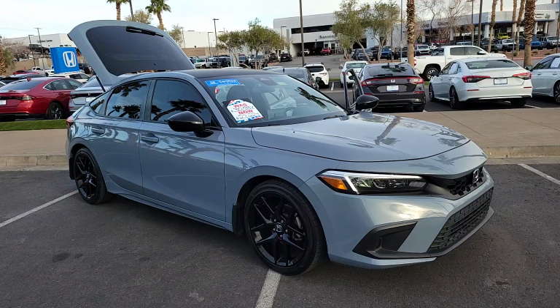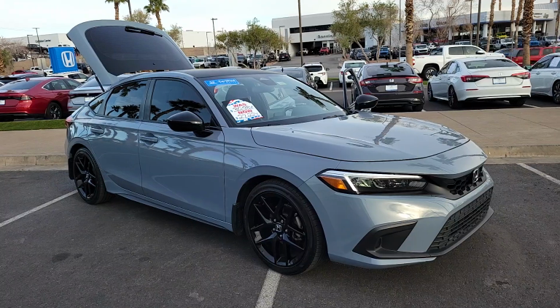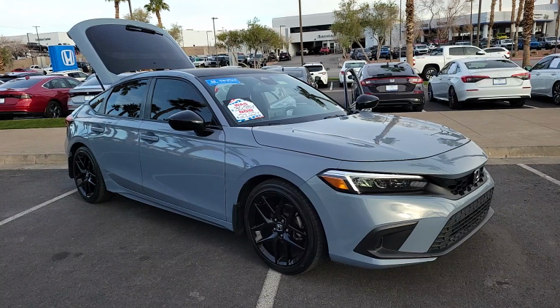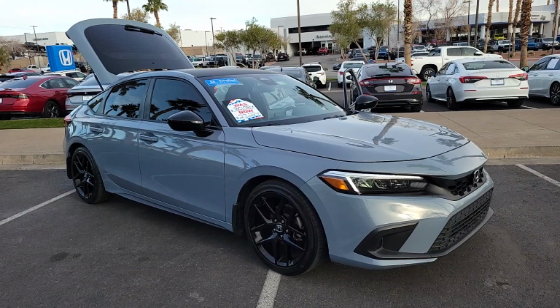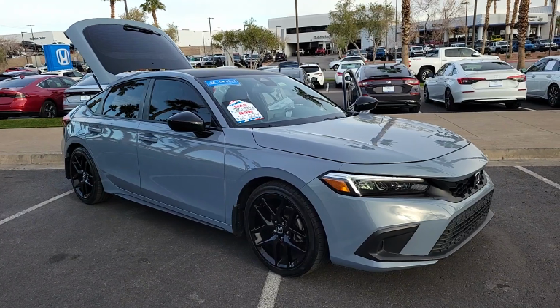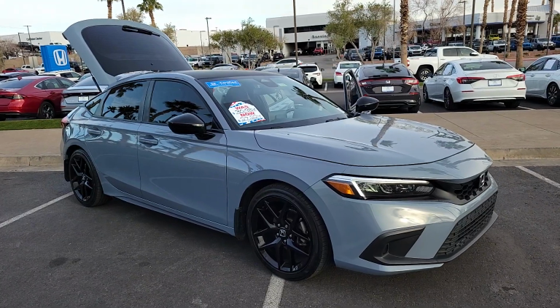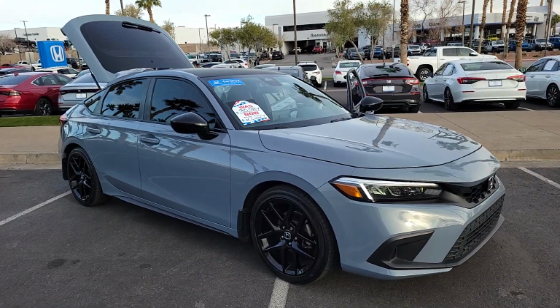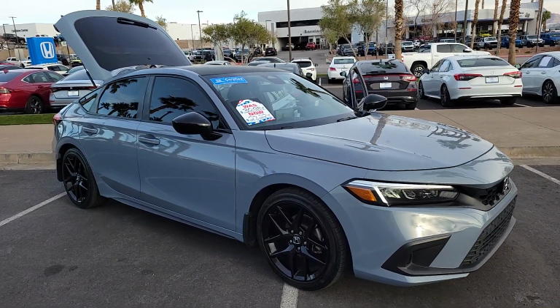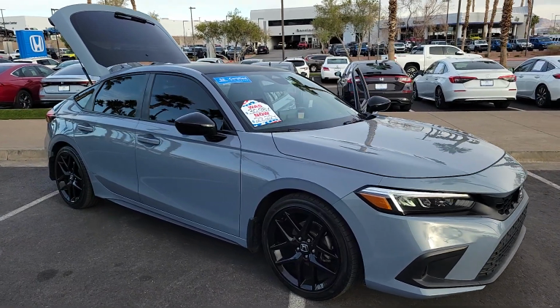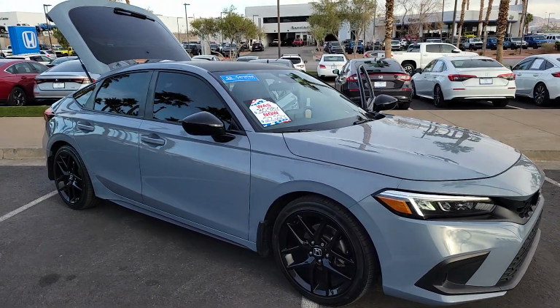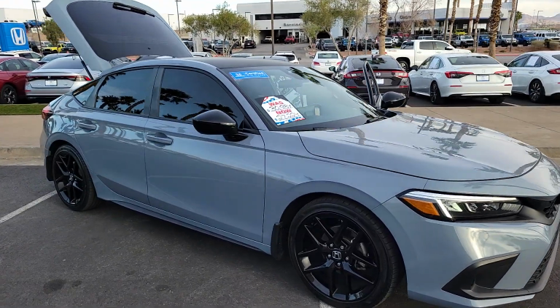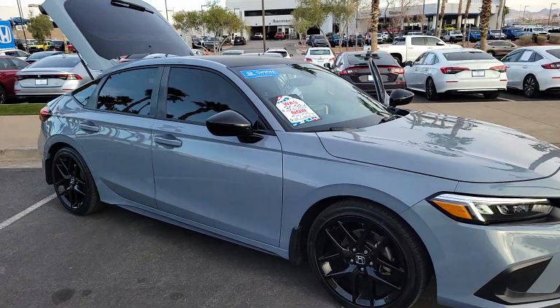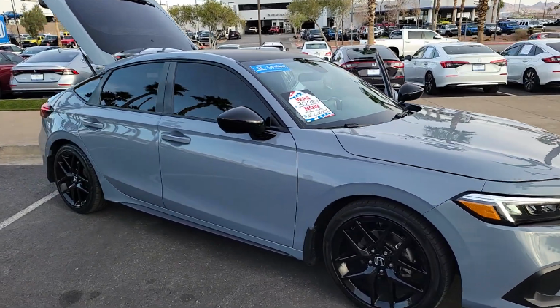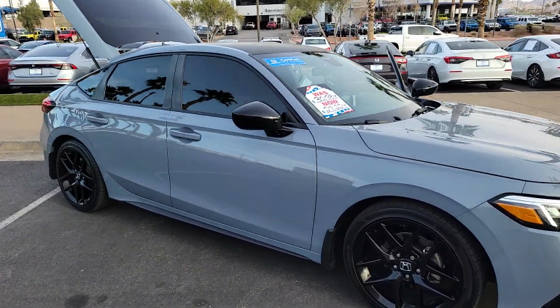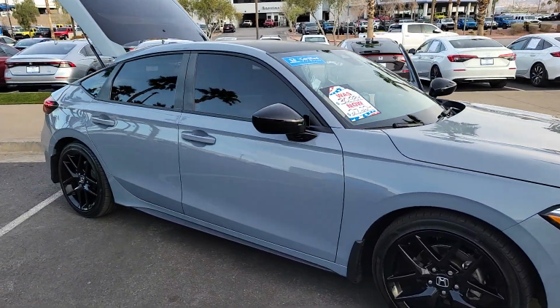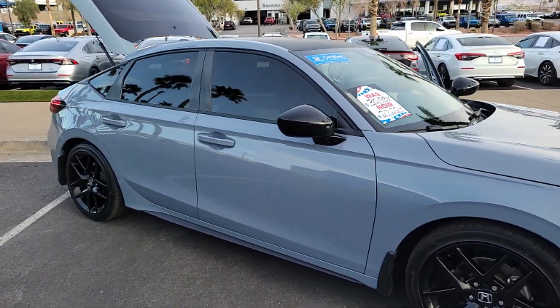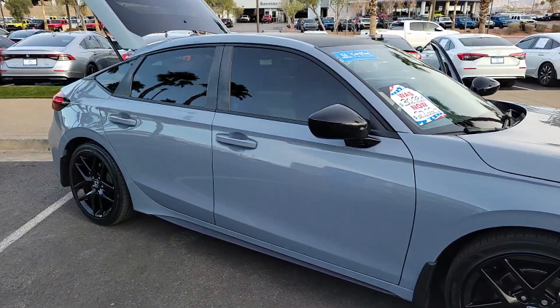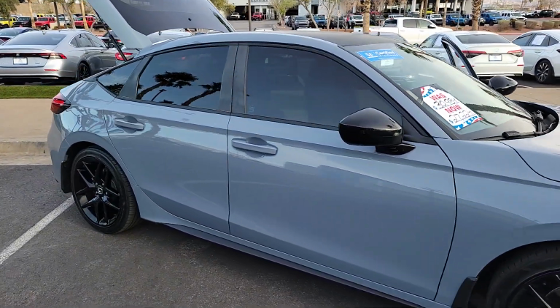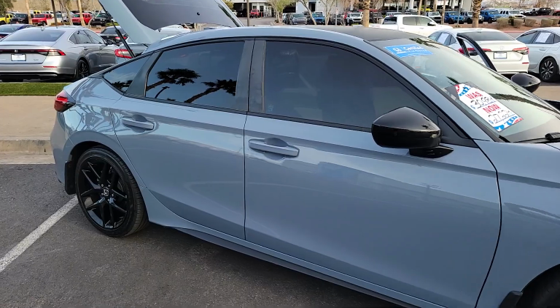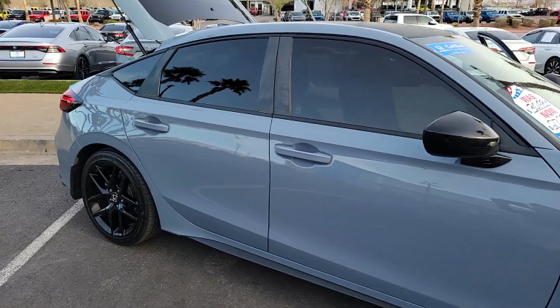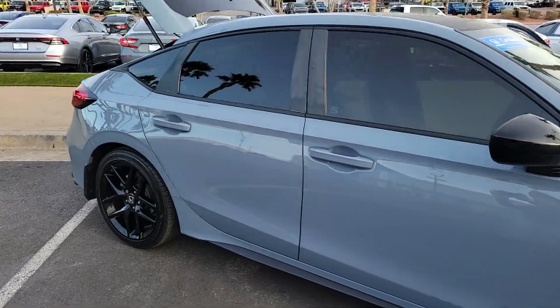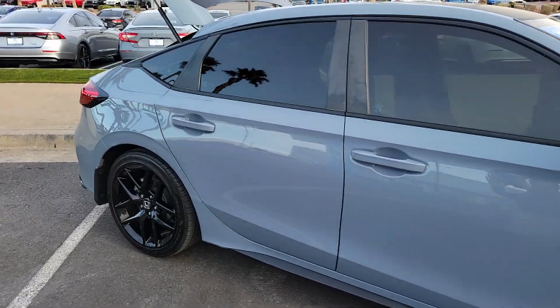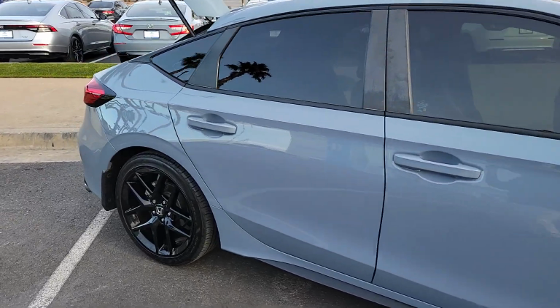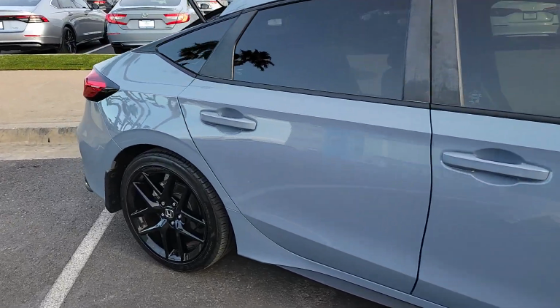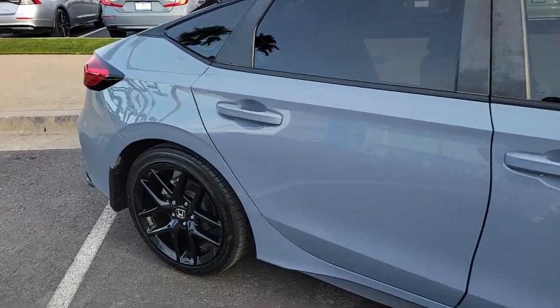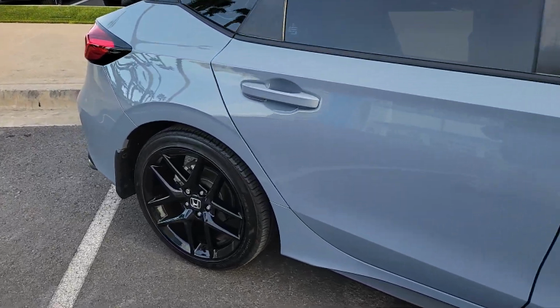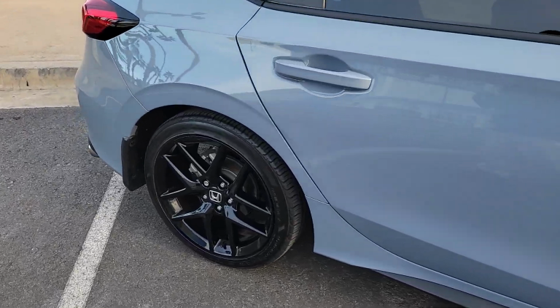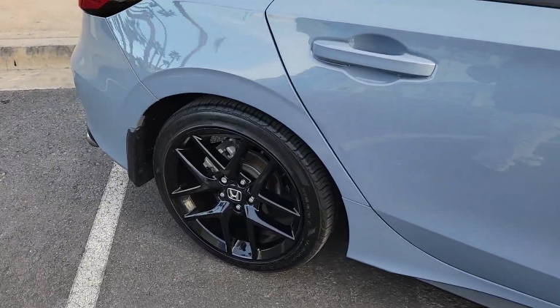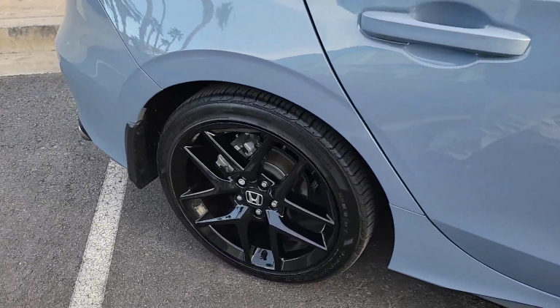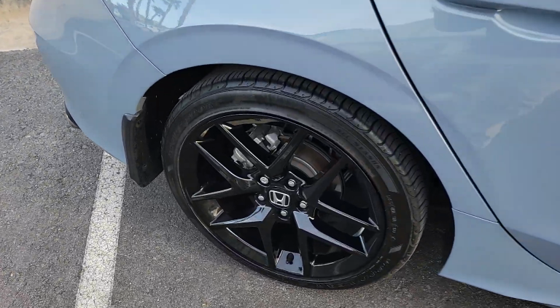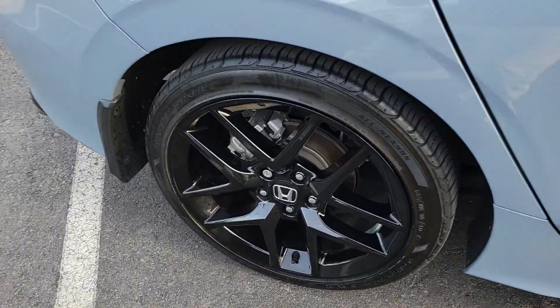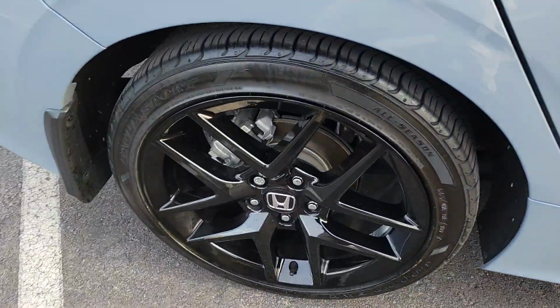Go home happy with the 2022 Honda Civic. With less than 30,000 miles on the odometer, this vehicle provides excellent value.